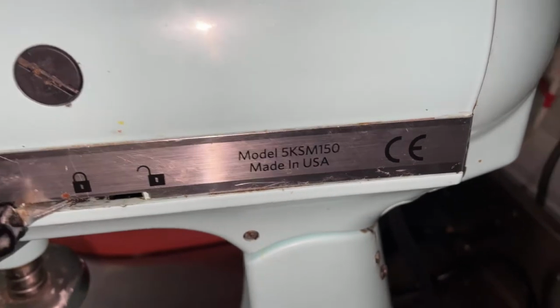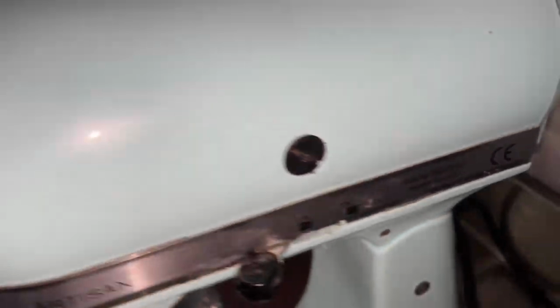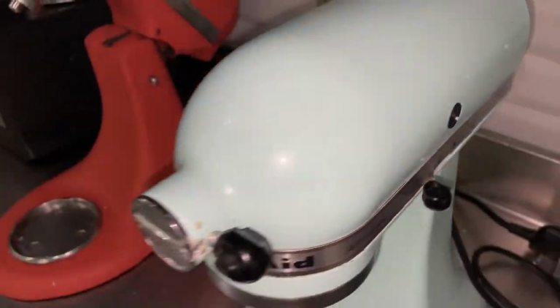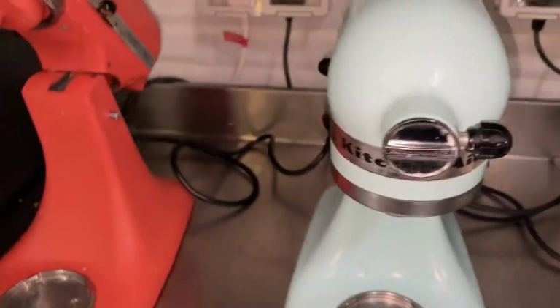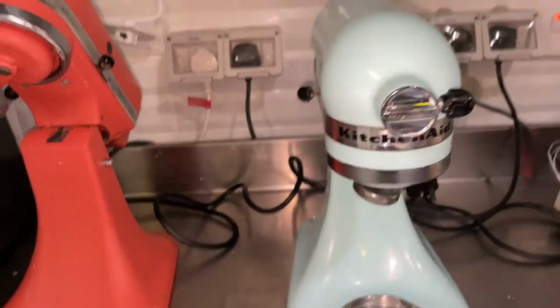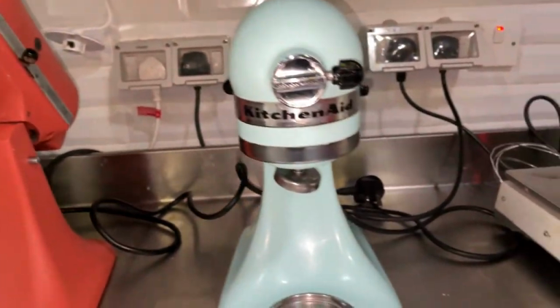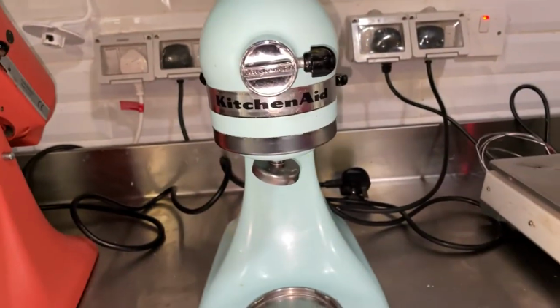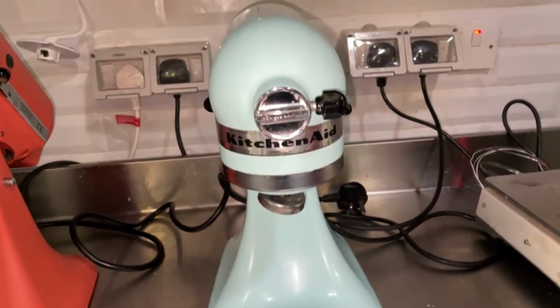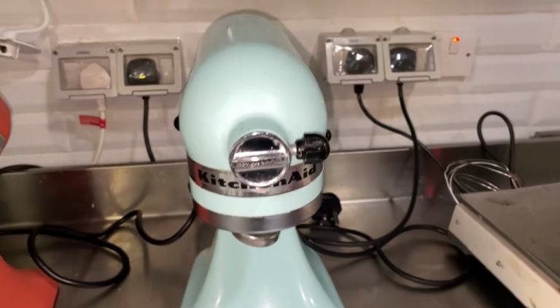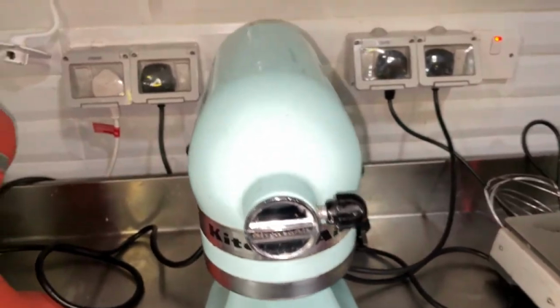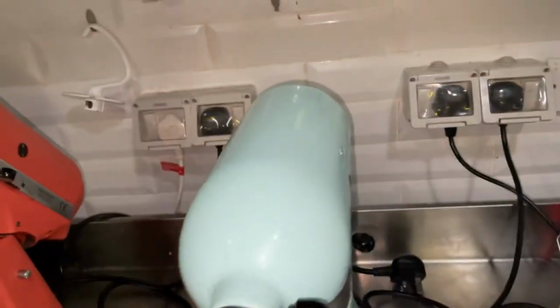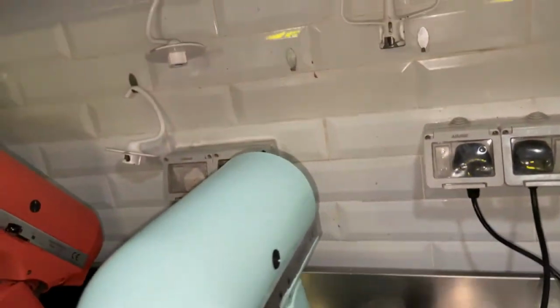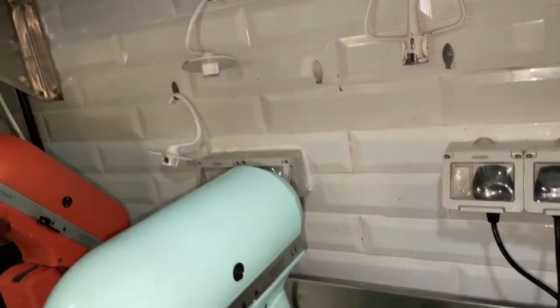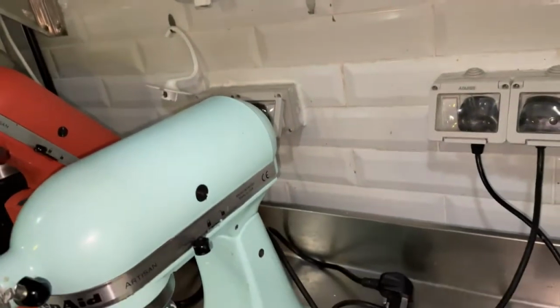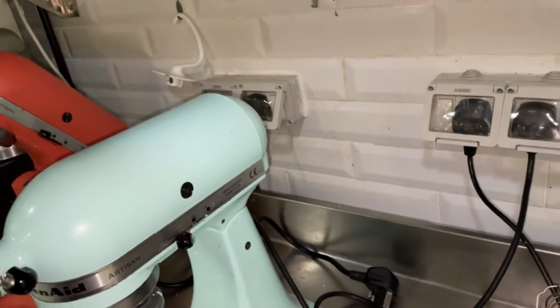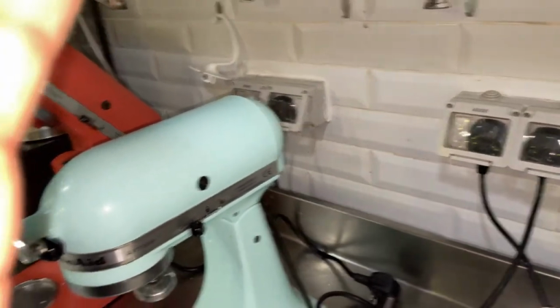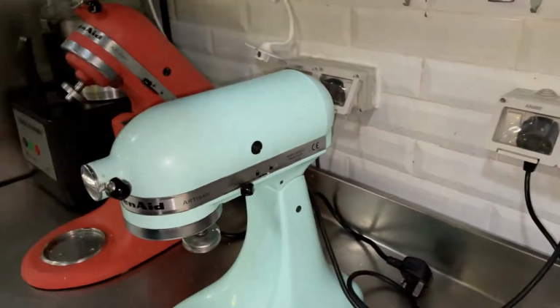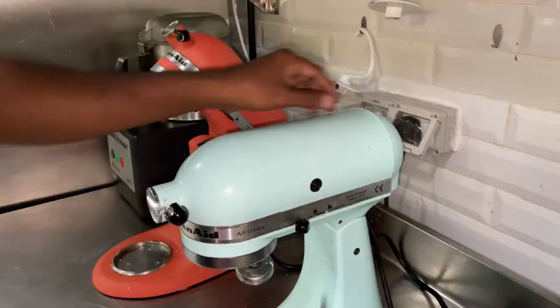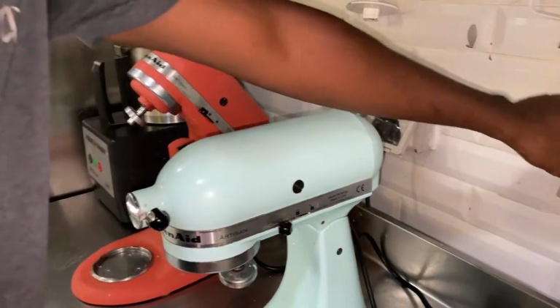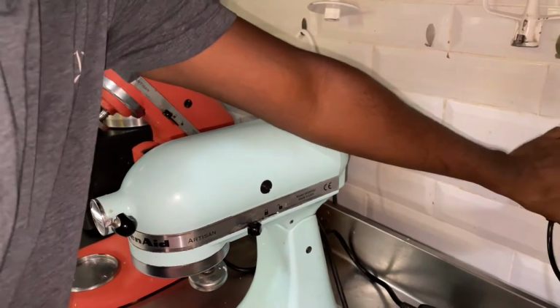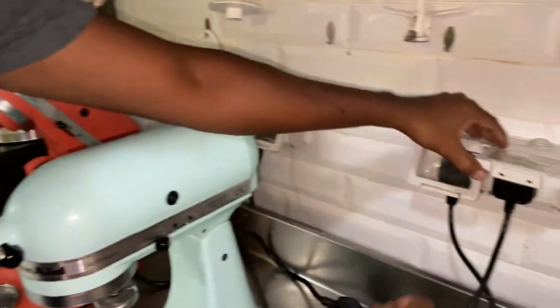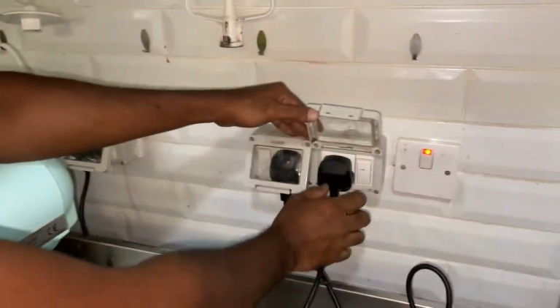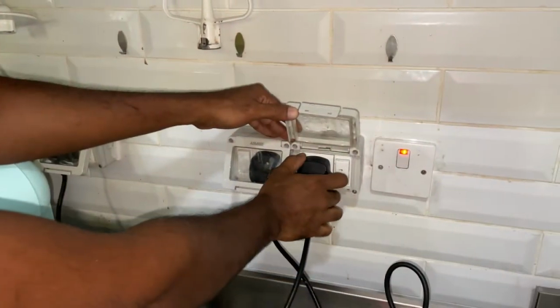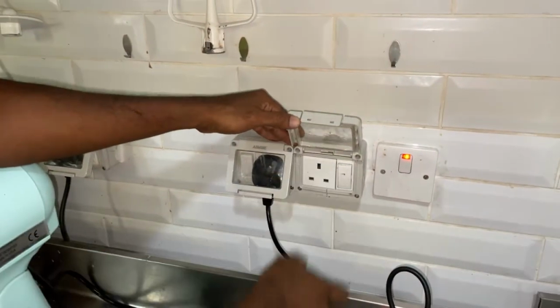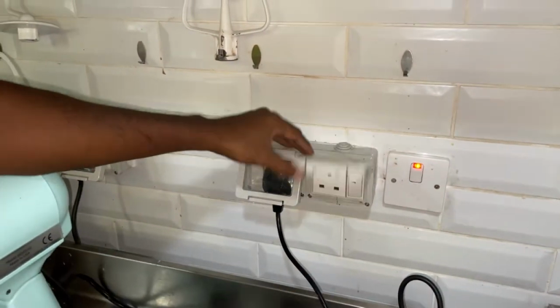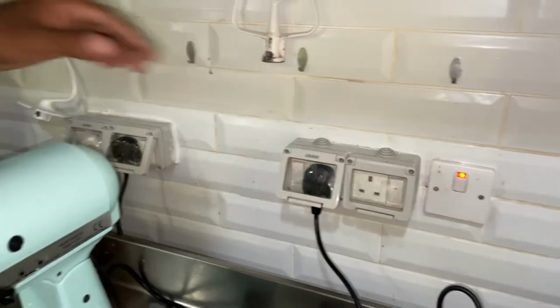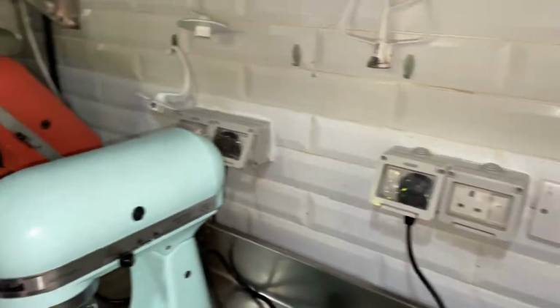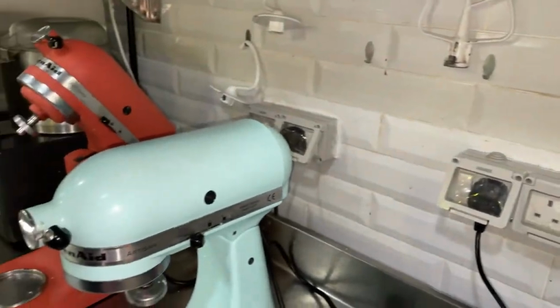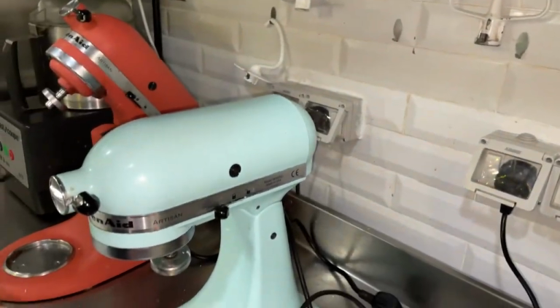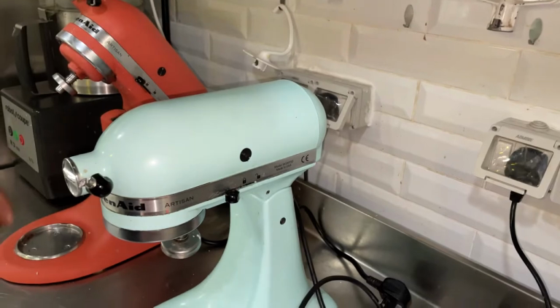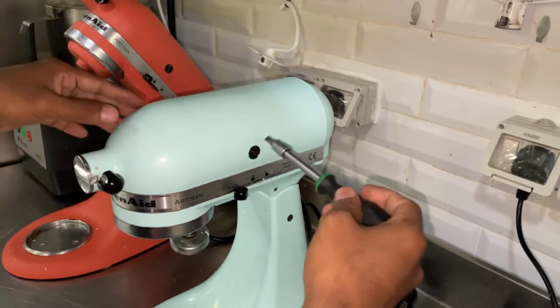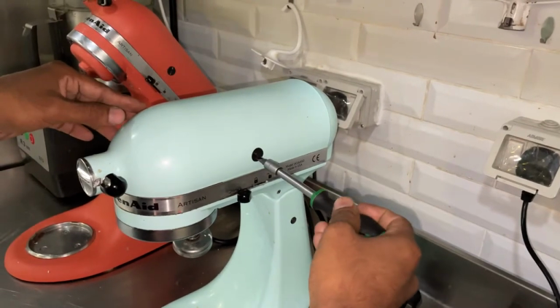The model number is 5KSM150, made in USA. First, we remove the power connection, then we check the brushes.